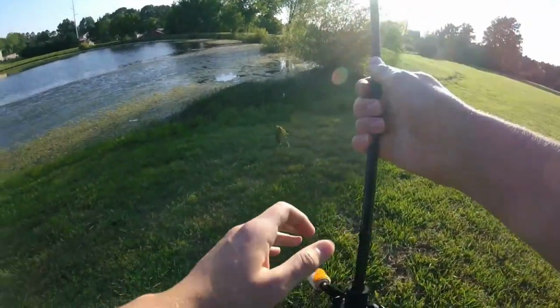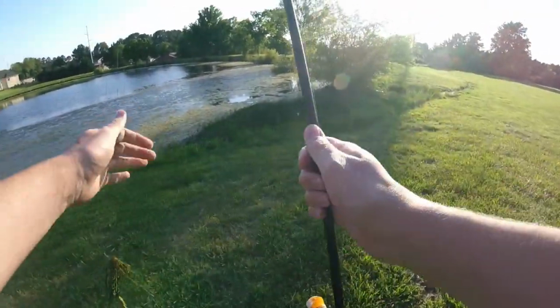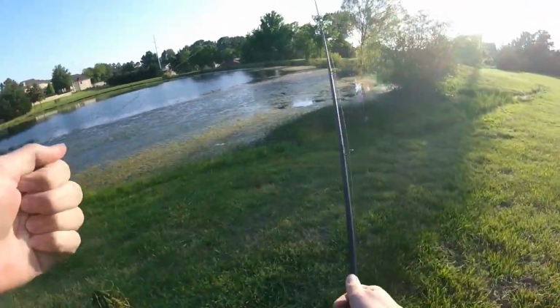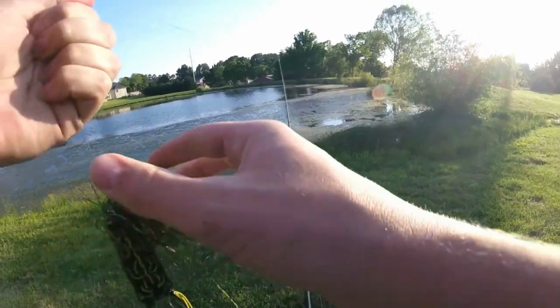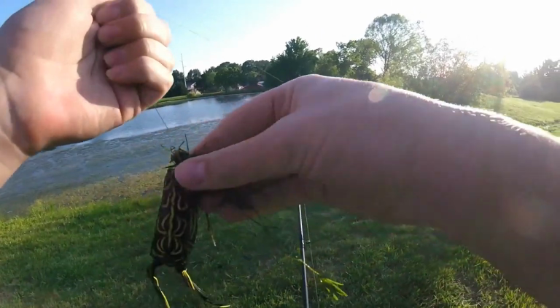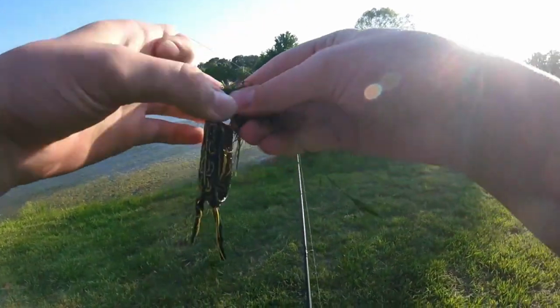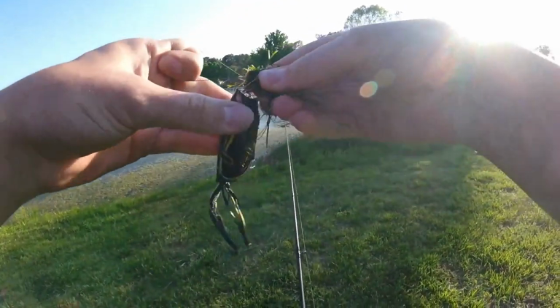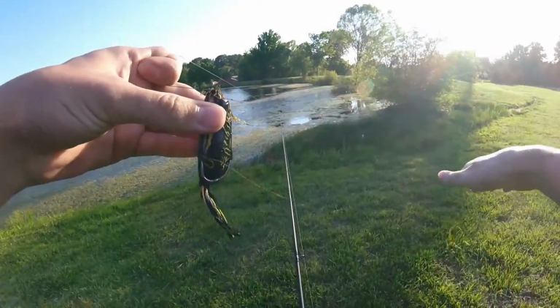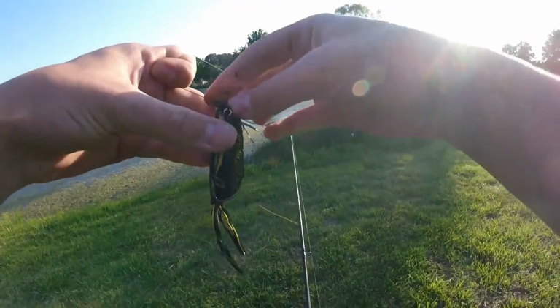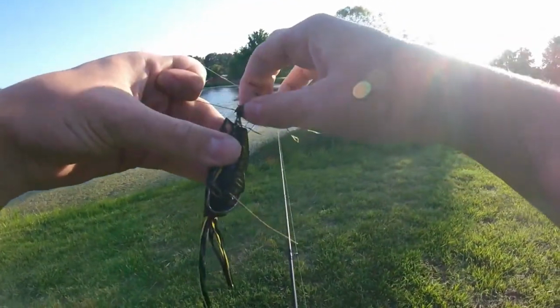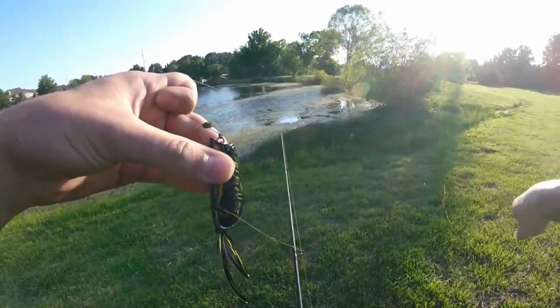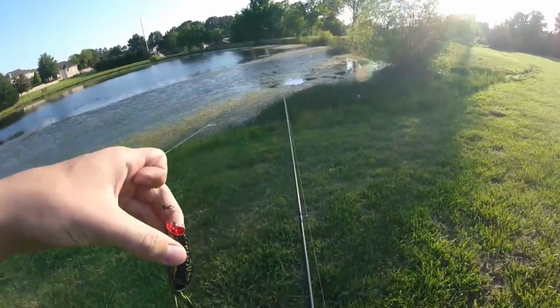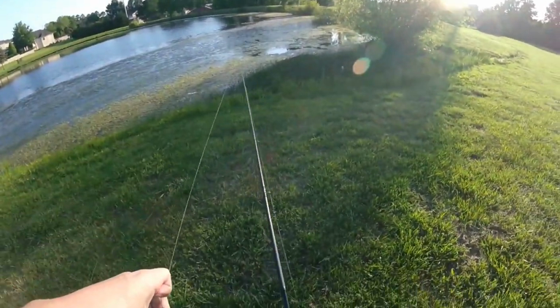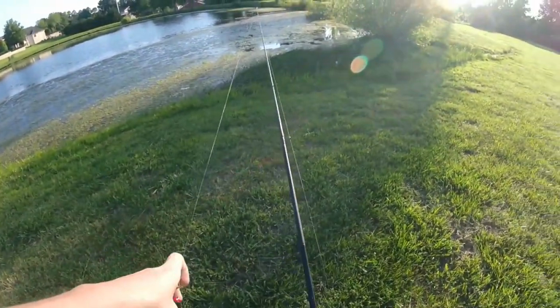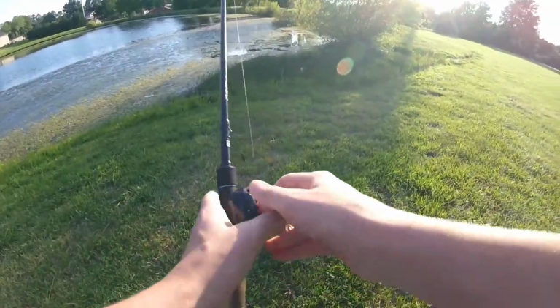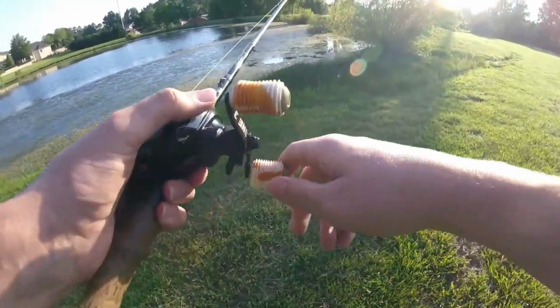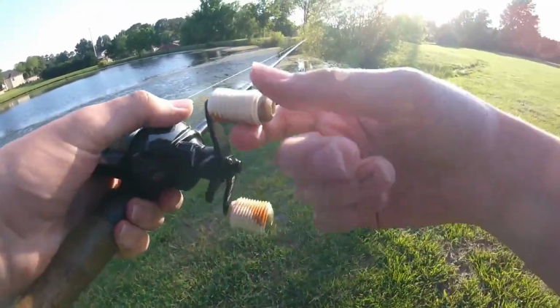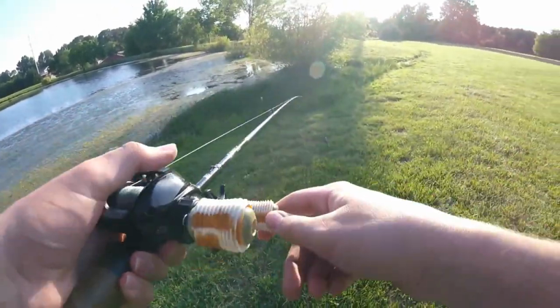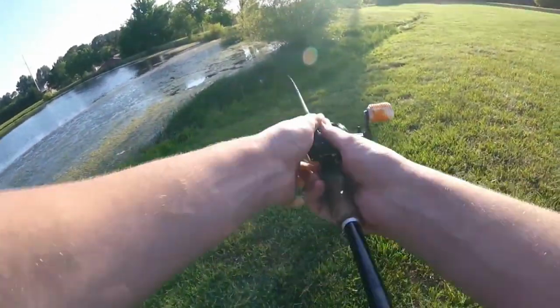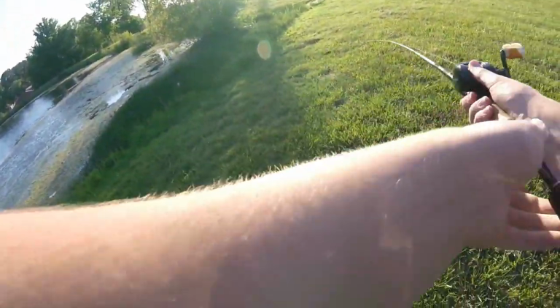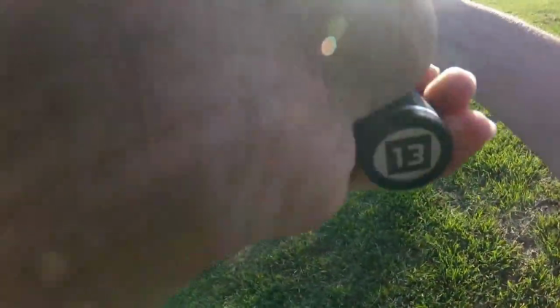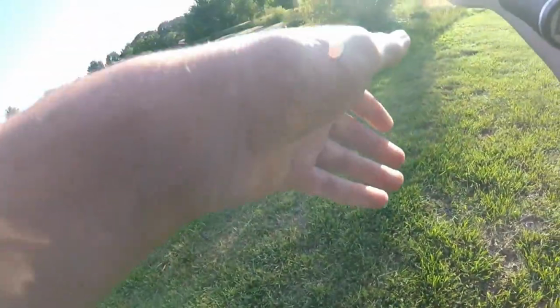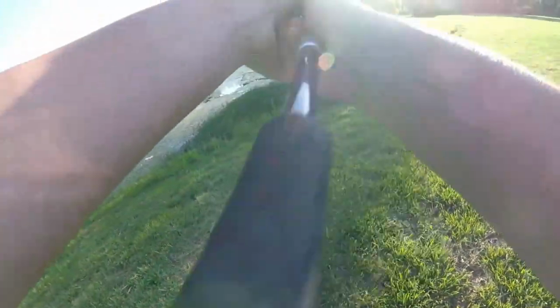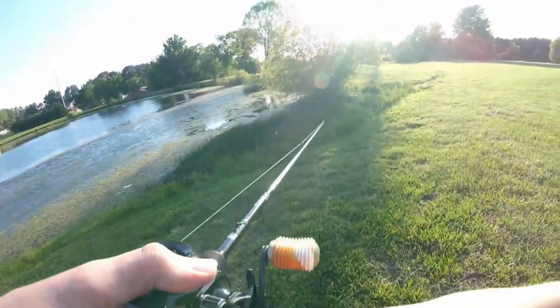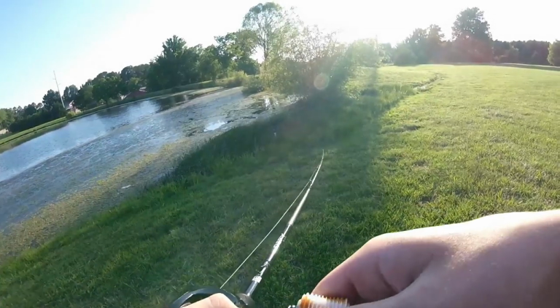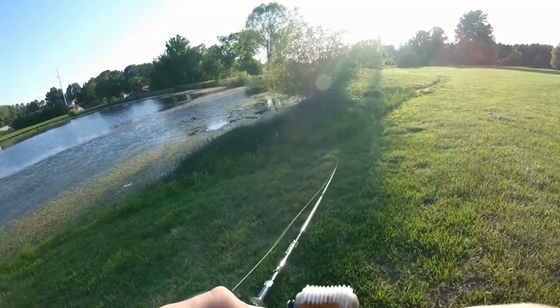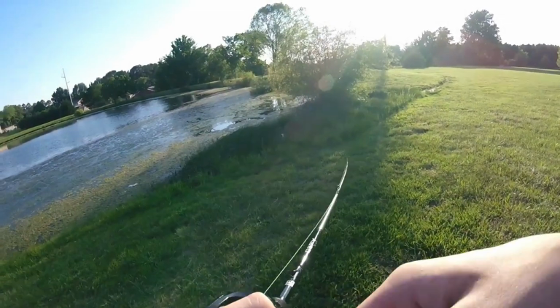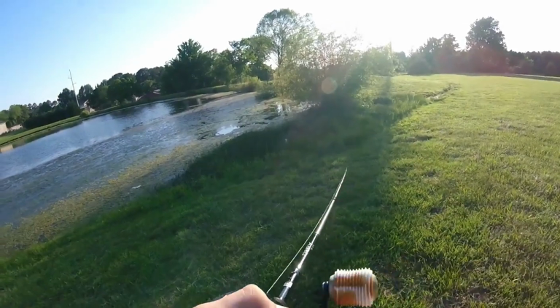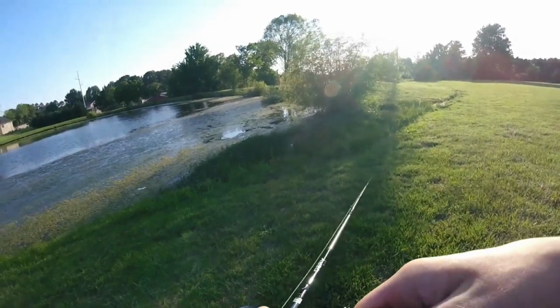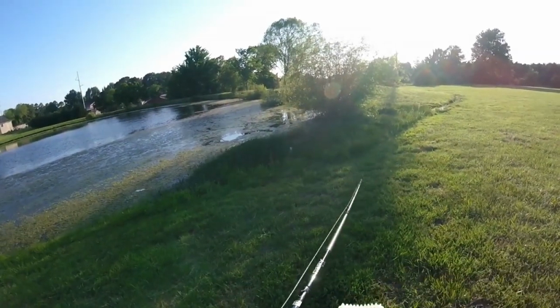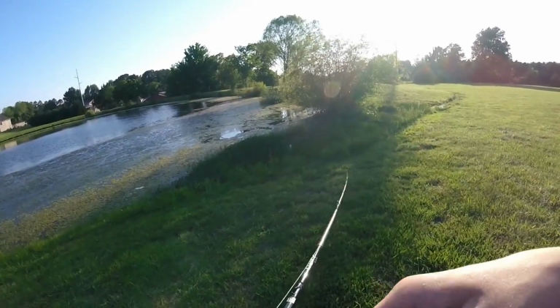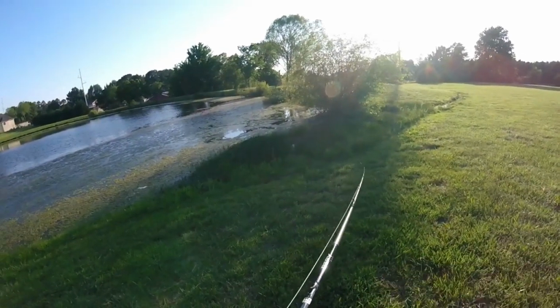Missed one so far. It's not too bad, but at least they're eating it and coming up to the top. I'm going to flip the cast back into that general area and see if I can actually catch that fish now.